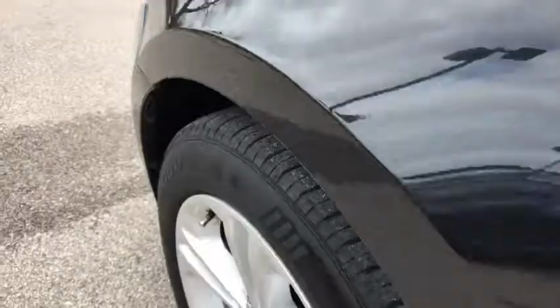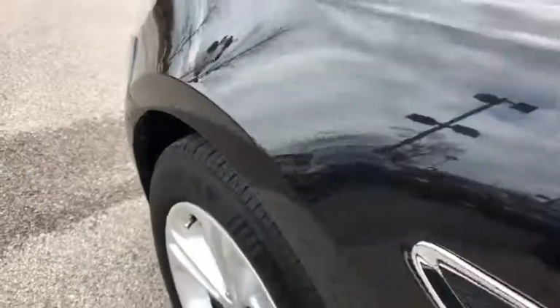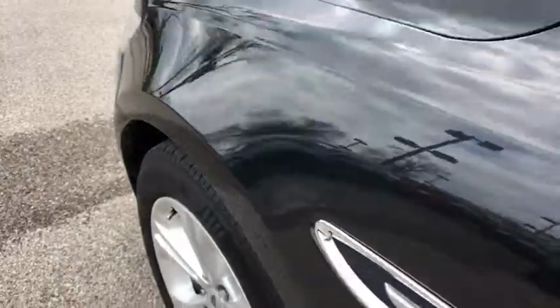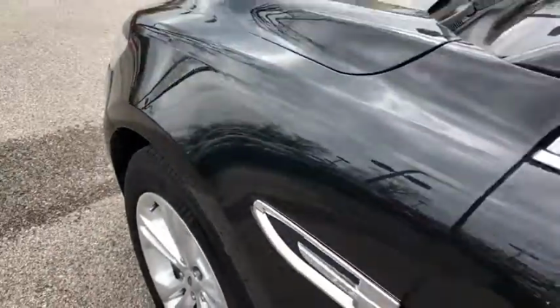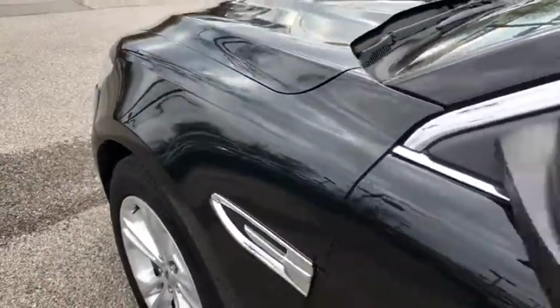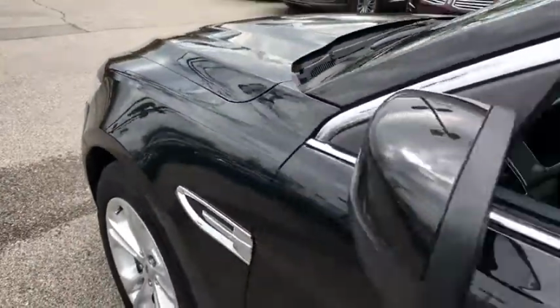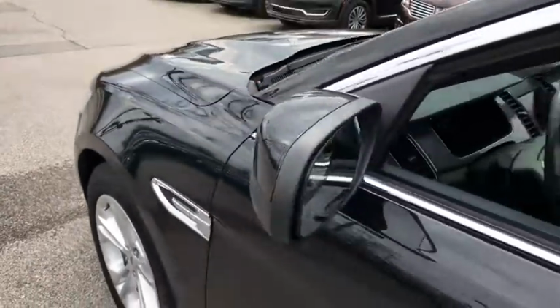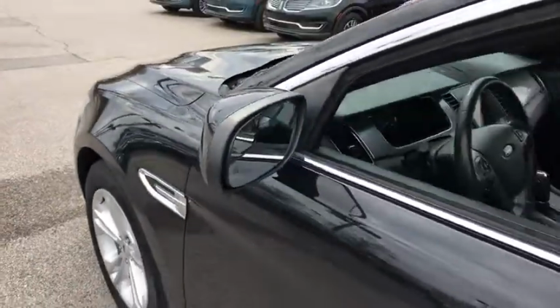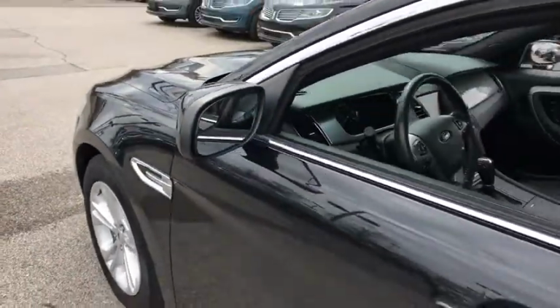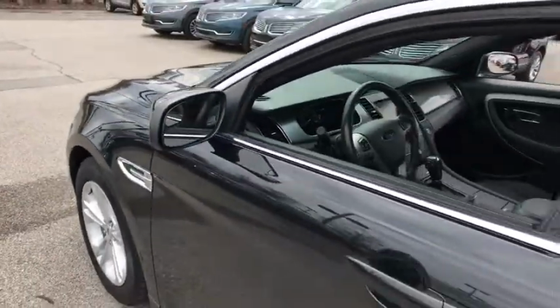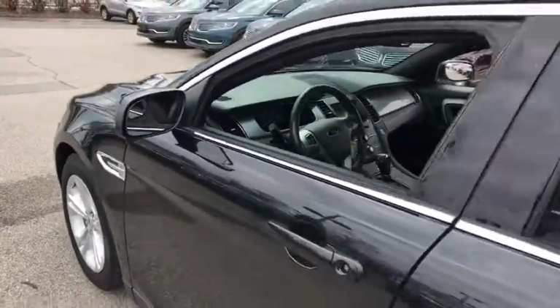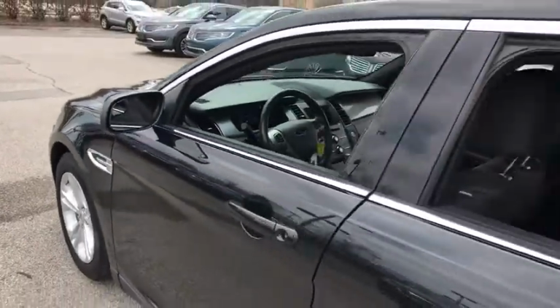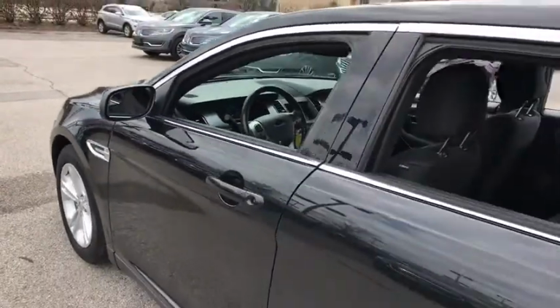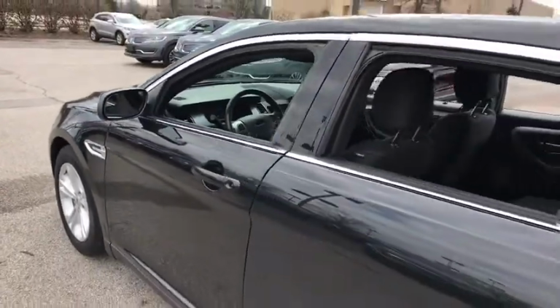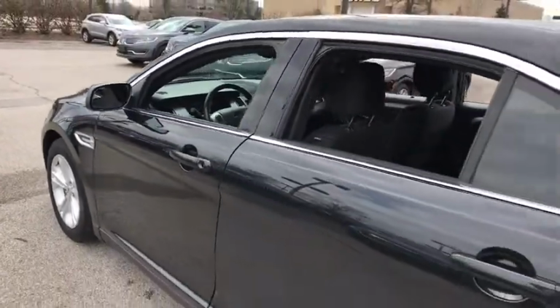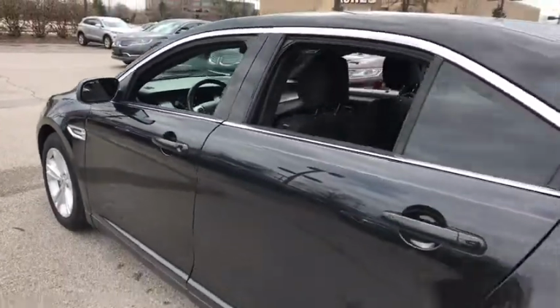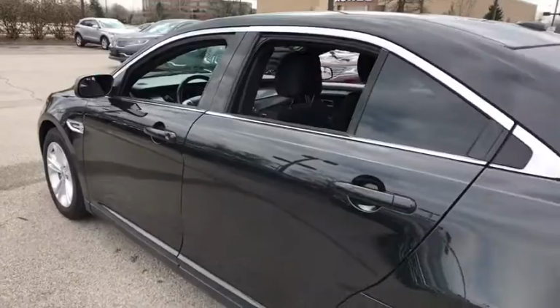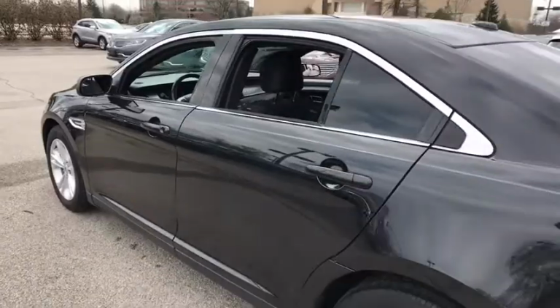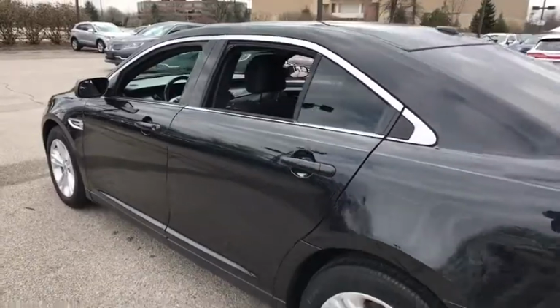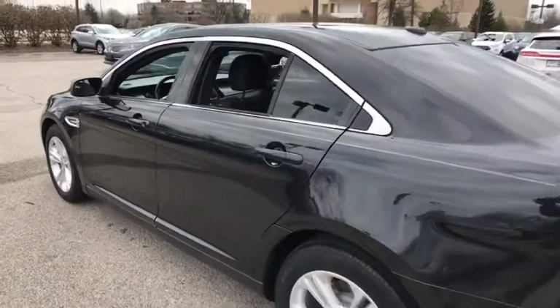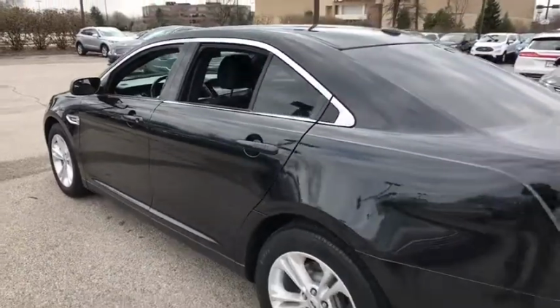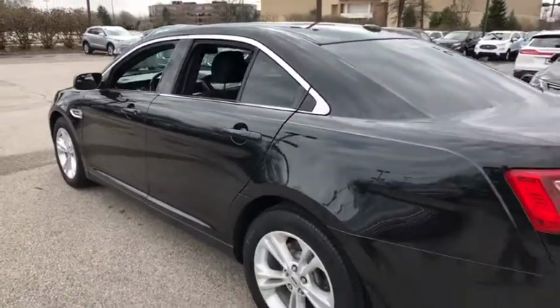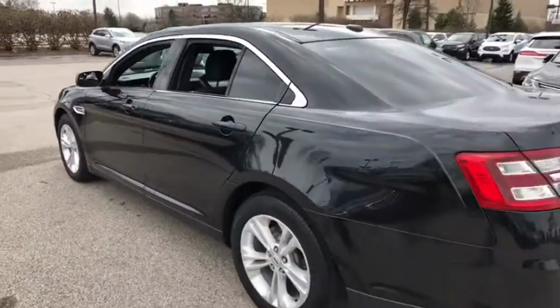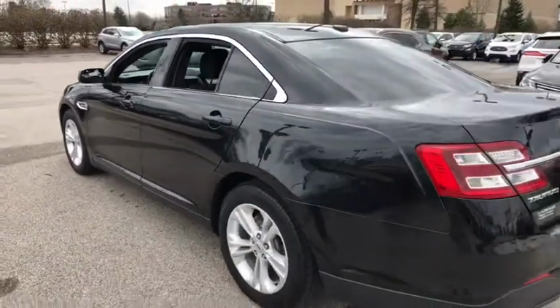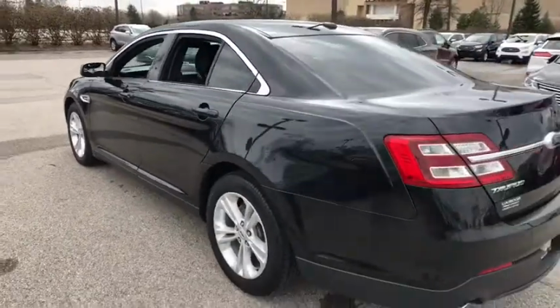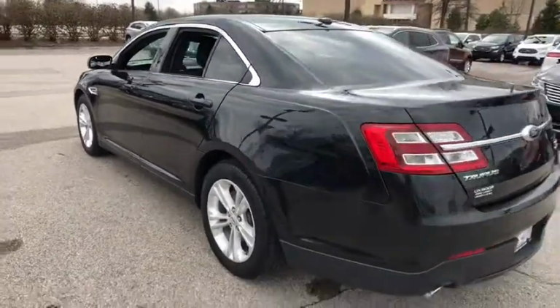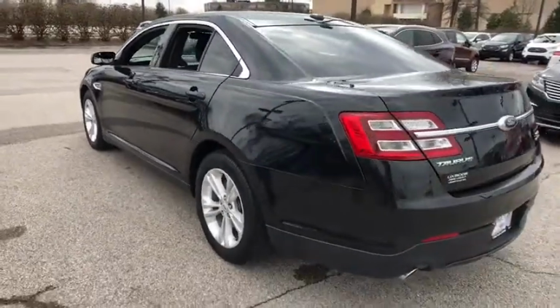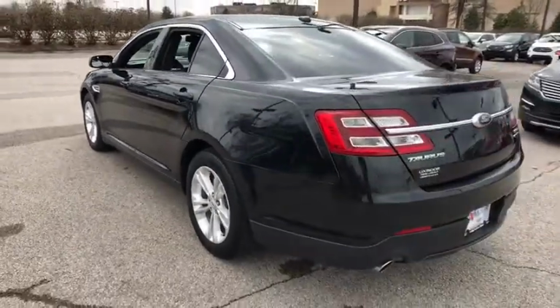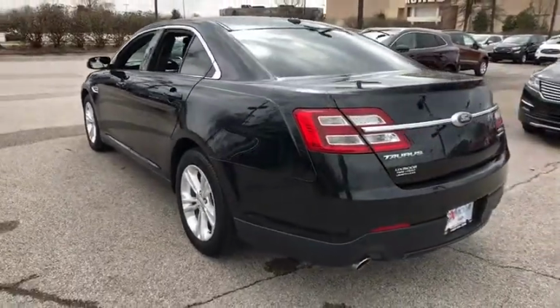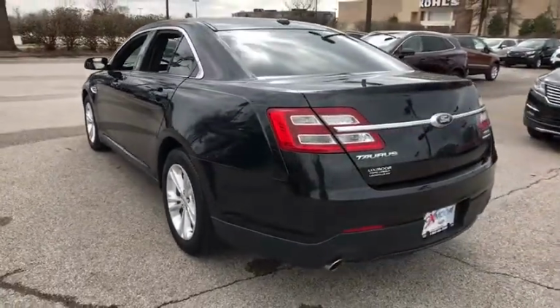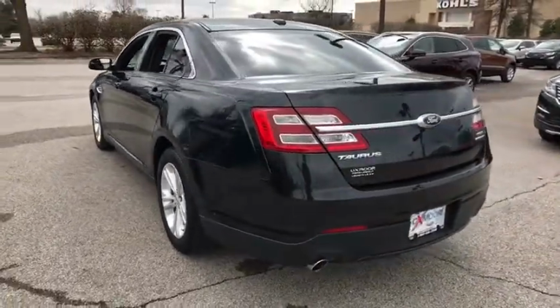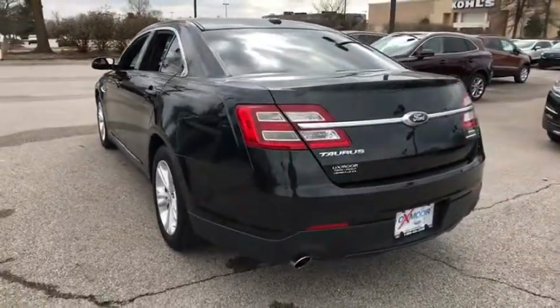The 2014 Ford Taurus. This is it. Crafted by an obsessive engineering and design team, the Taurus was created to compete with some of the world's best.